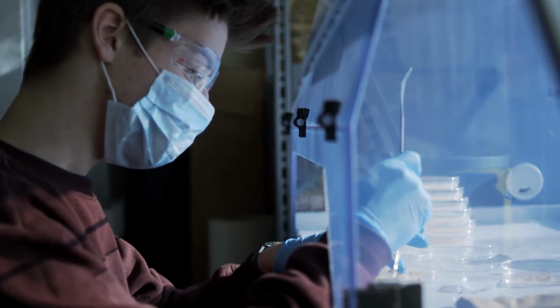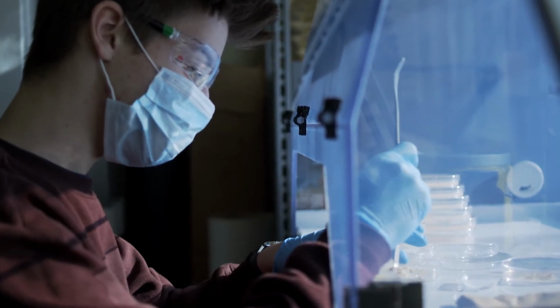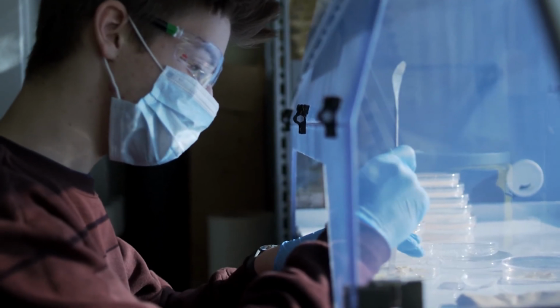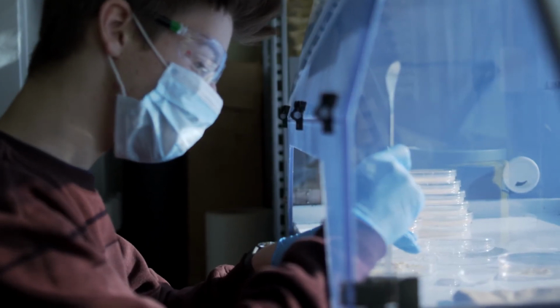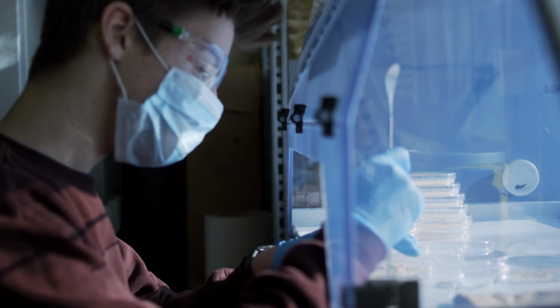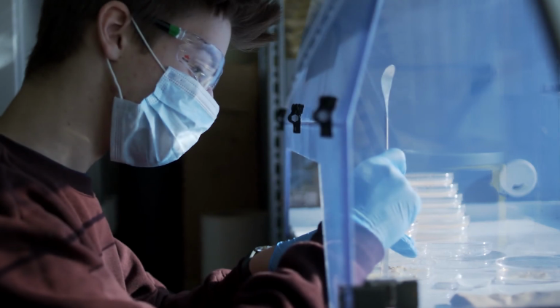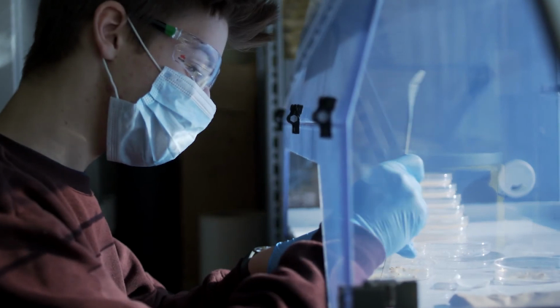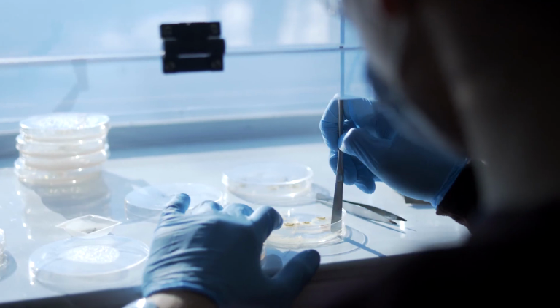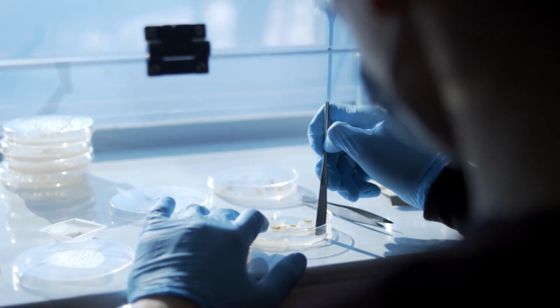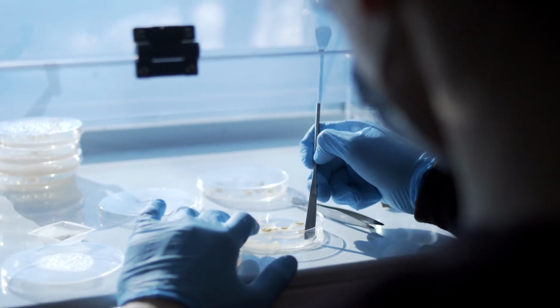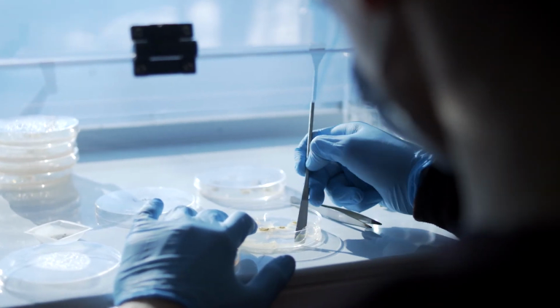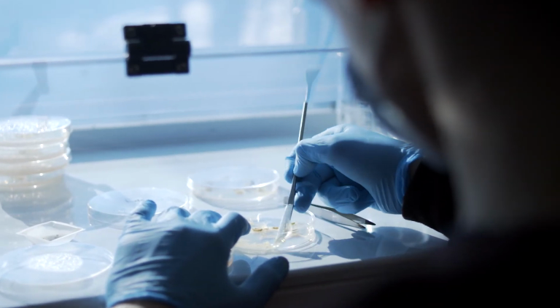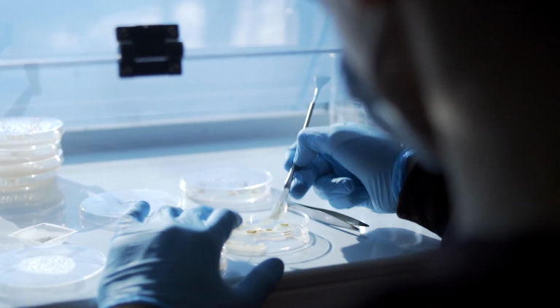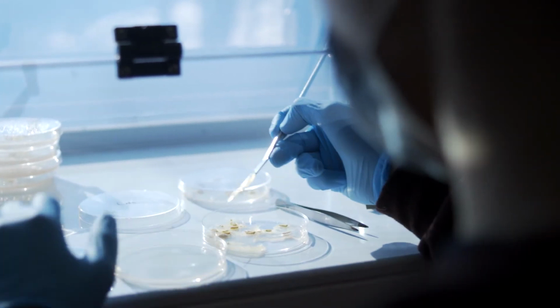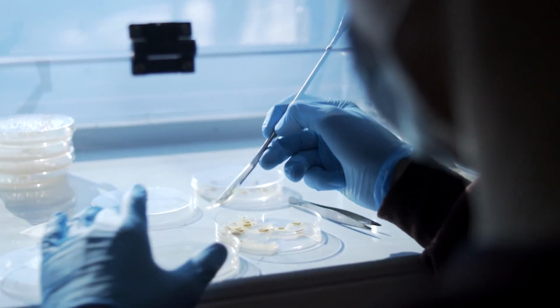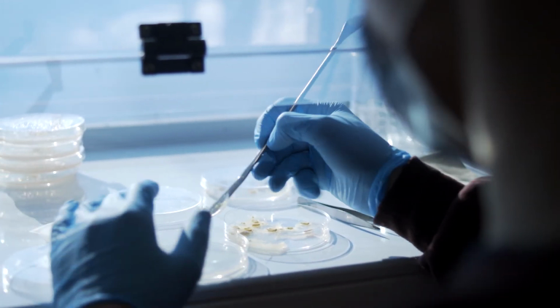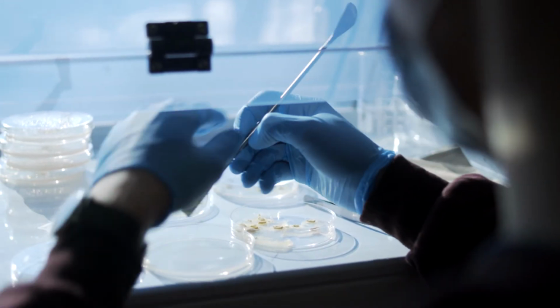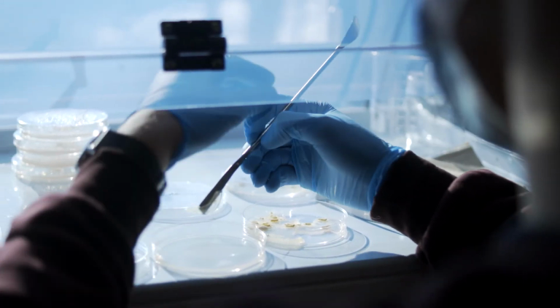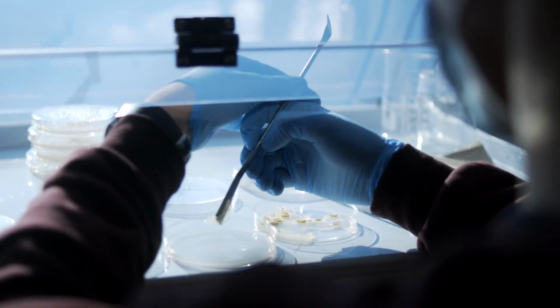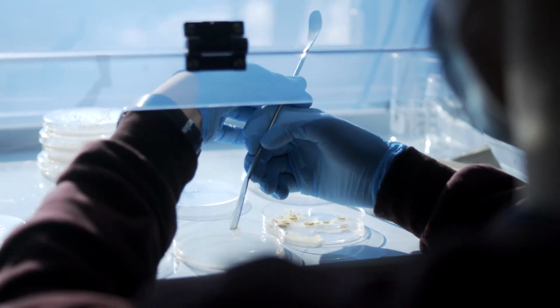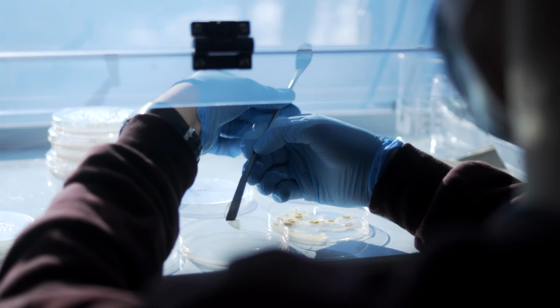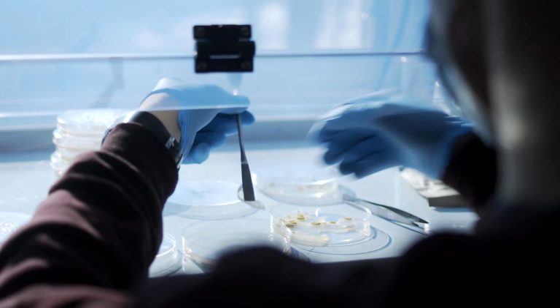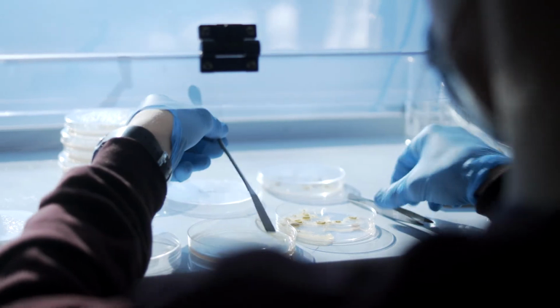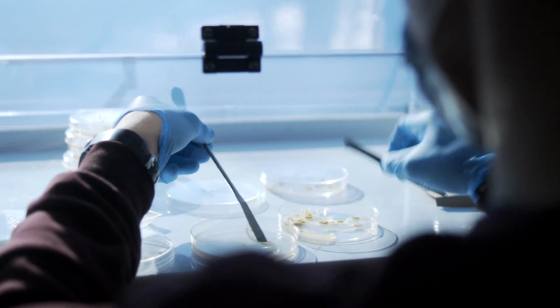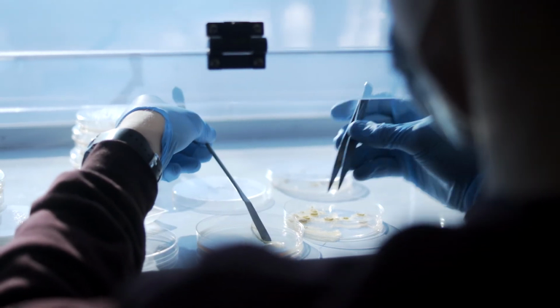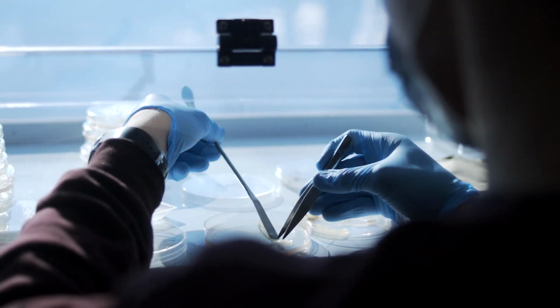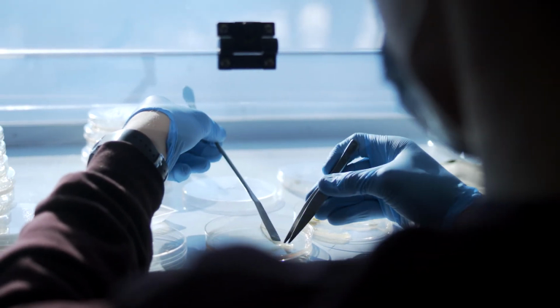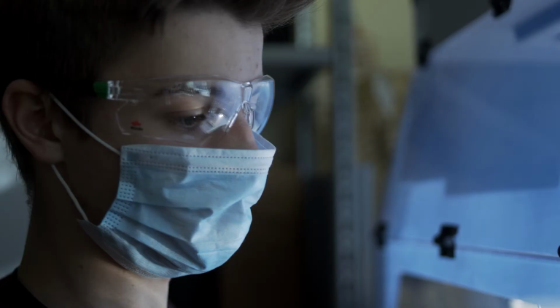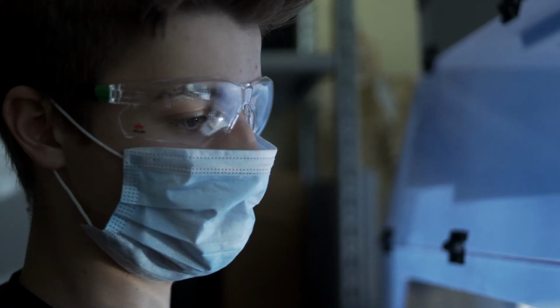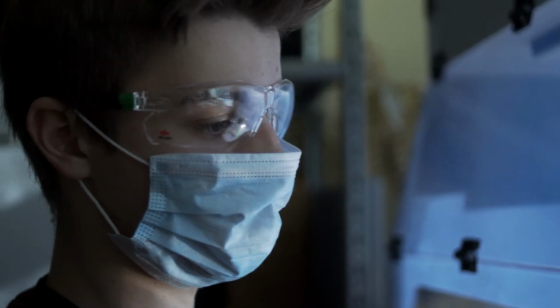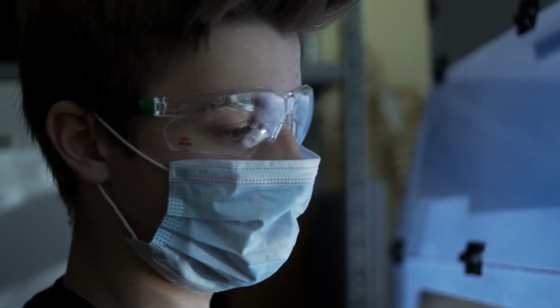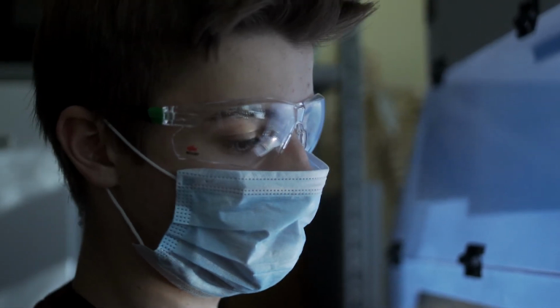I'm definitely planning on keeping working with slime molds, especially since I now know that I've entered a huge and incredibly interesting scientific field.